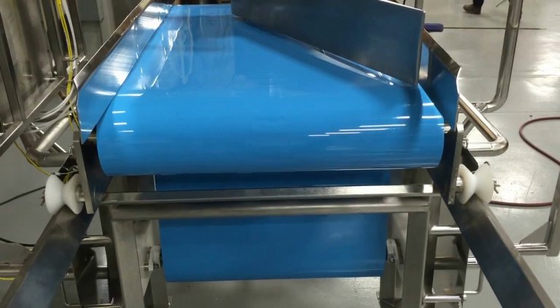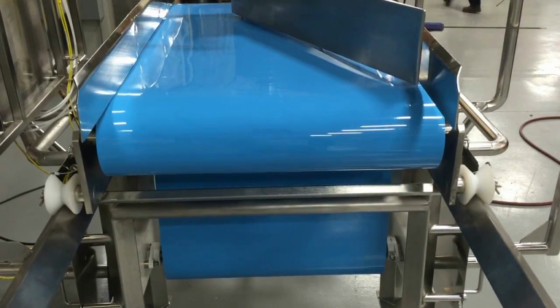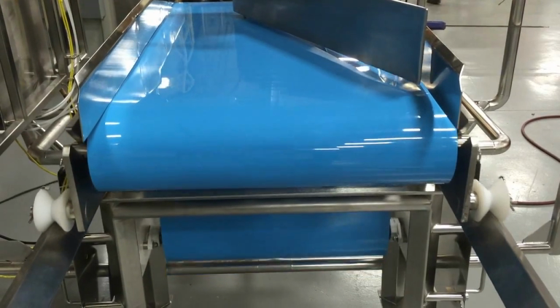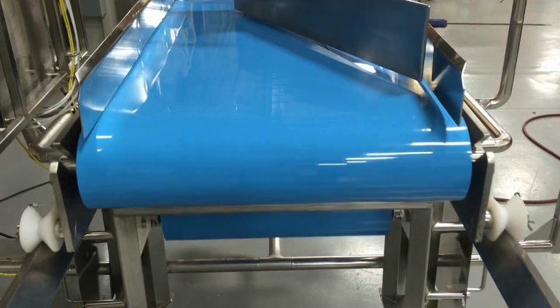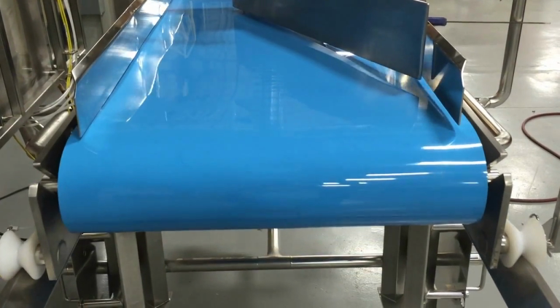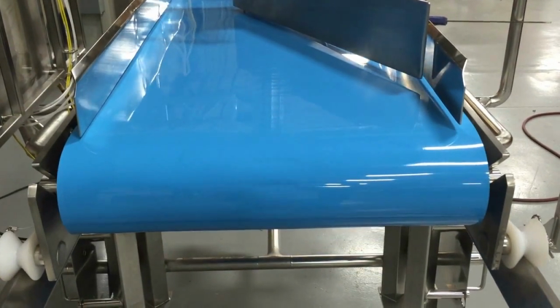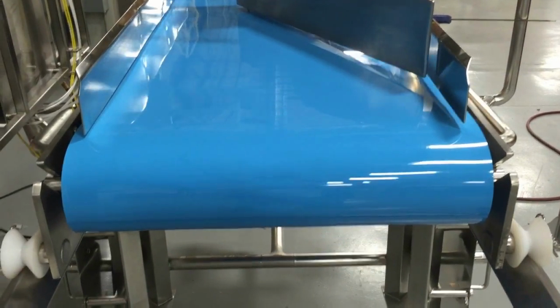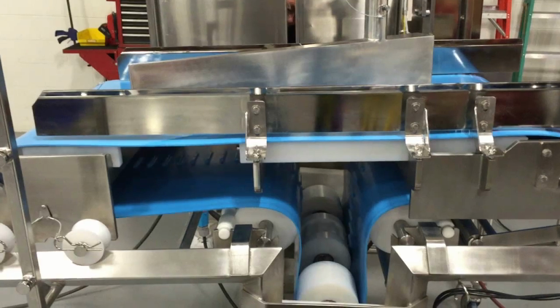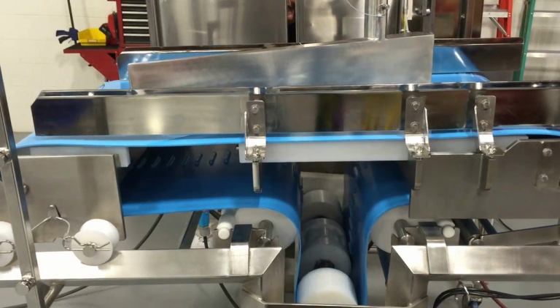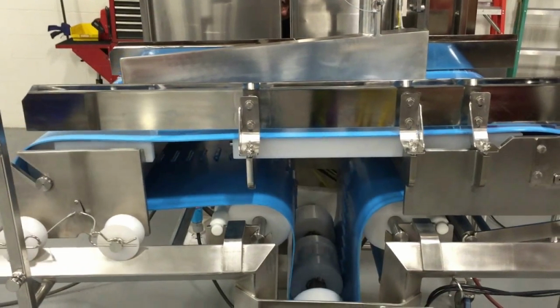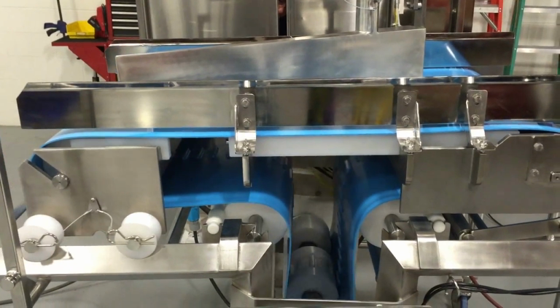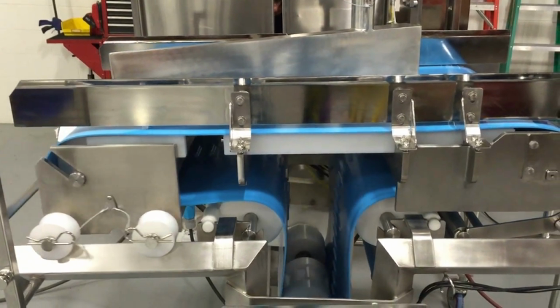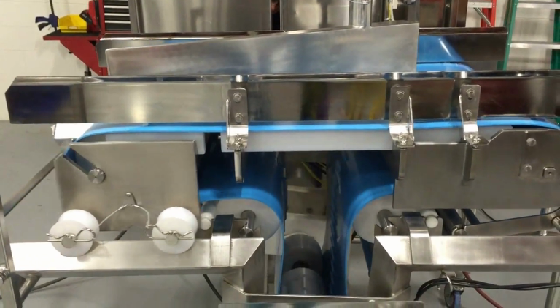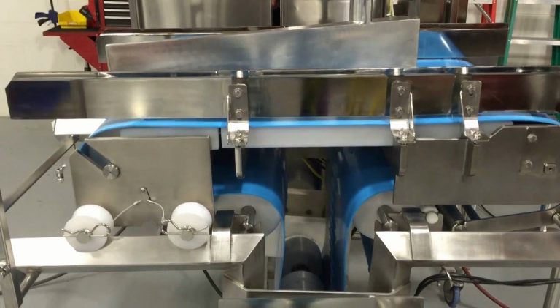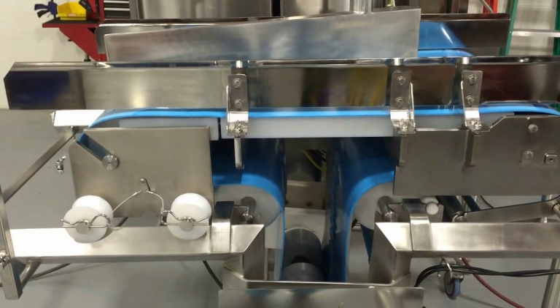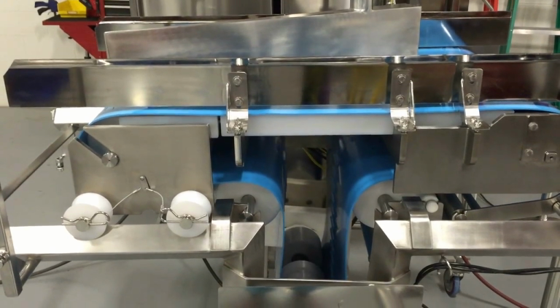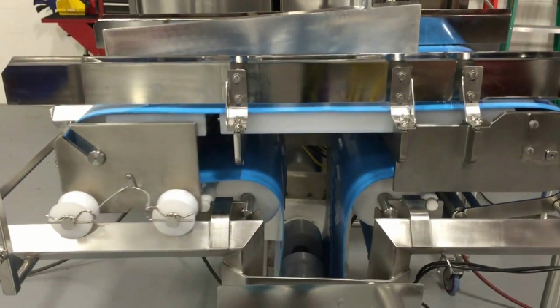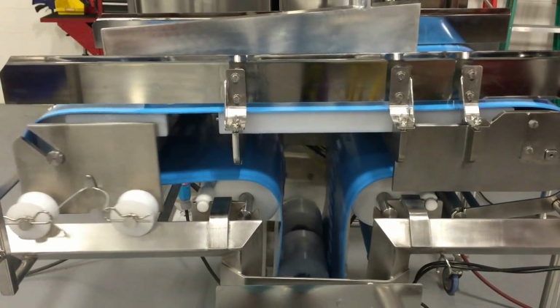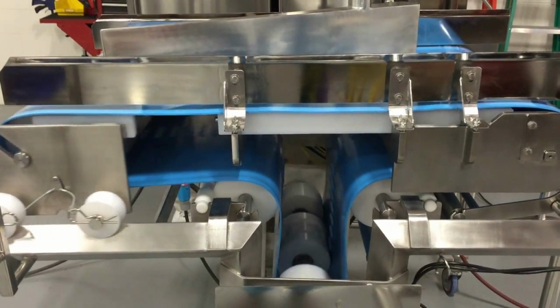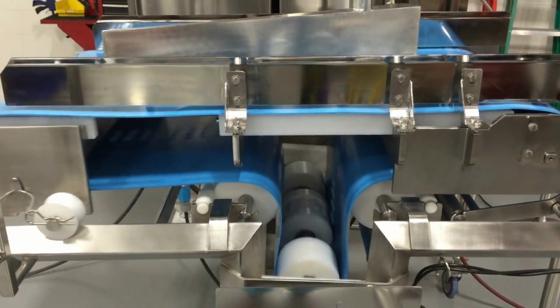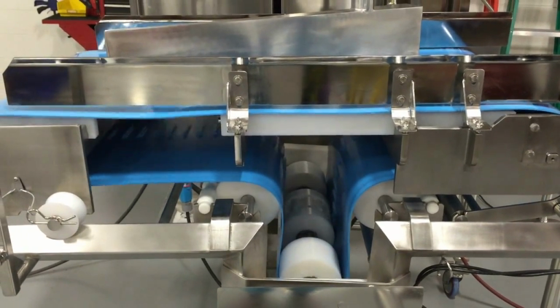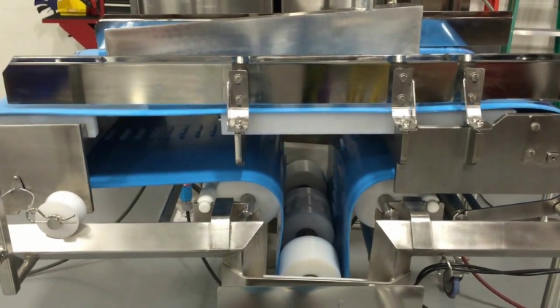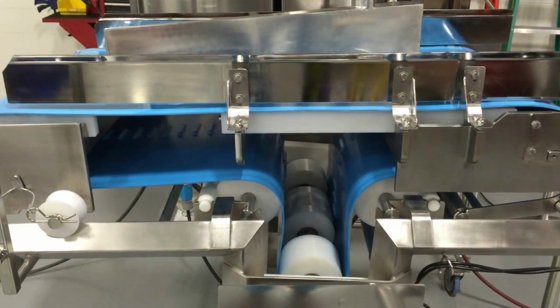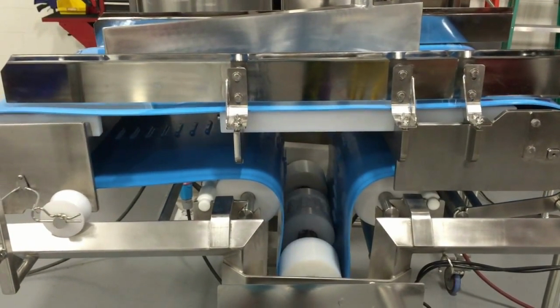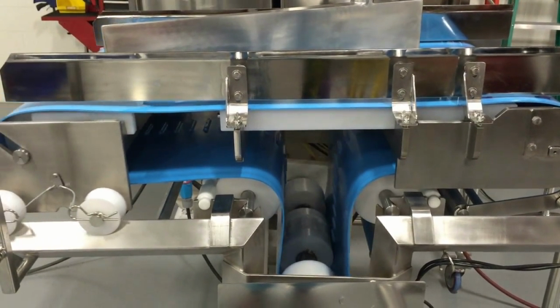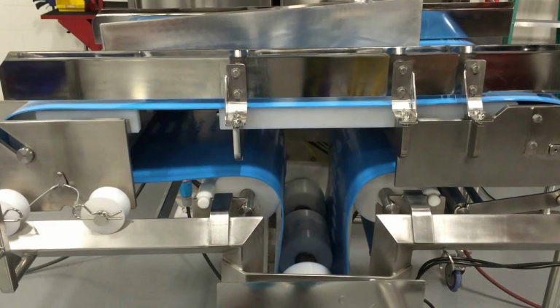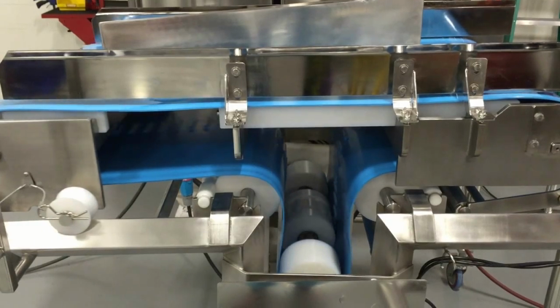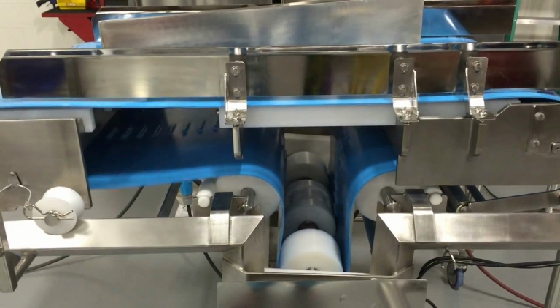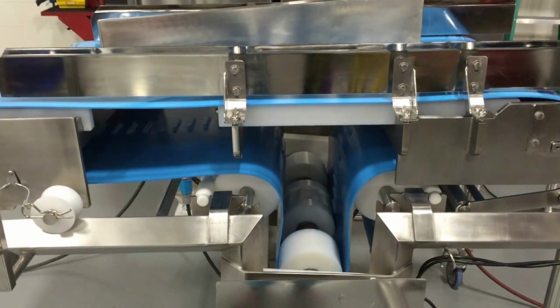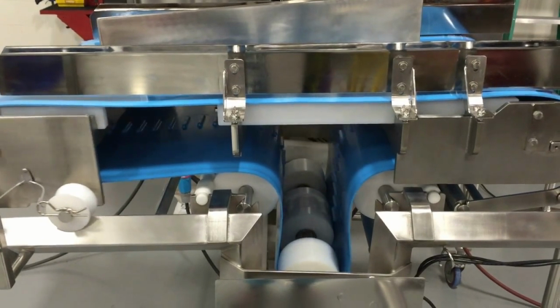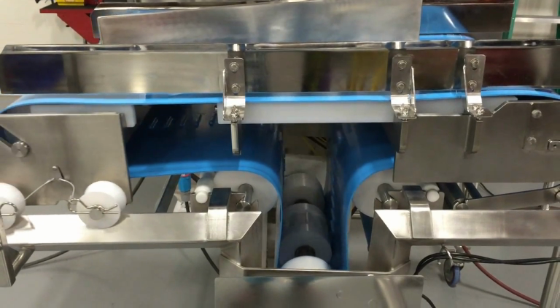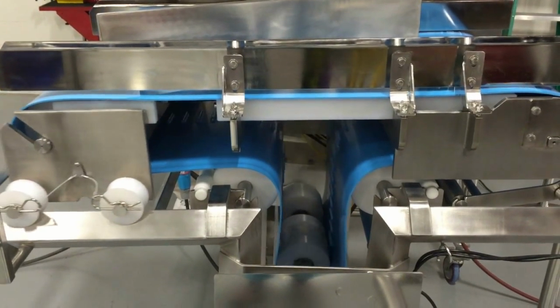The conveyor has a retractable idler and drive end with a center take-up. The retractable idler end operates with a customer-supplied metal detector to reject product at the in-feed.